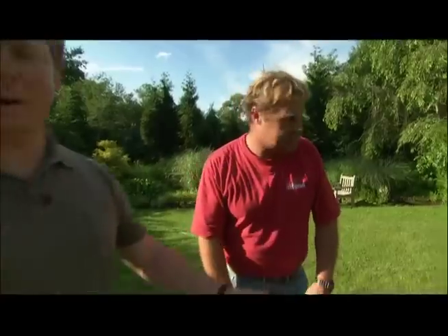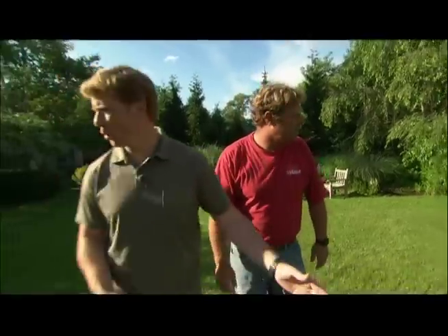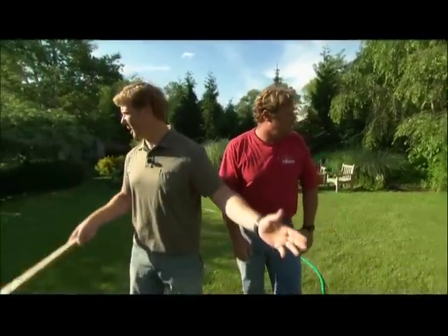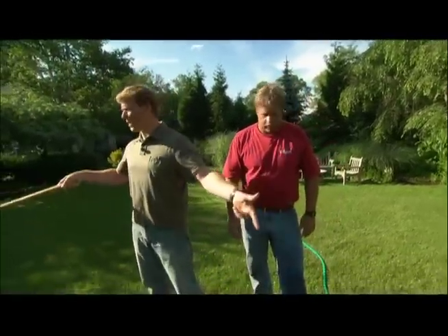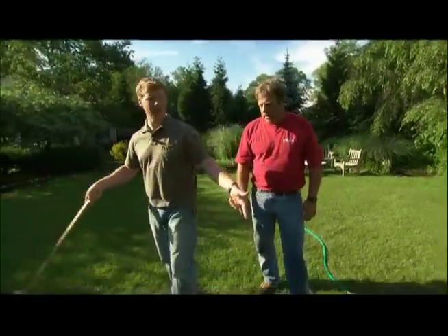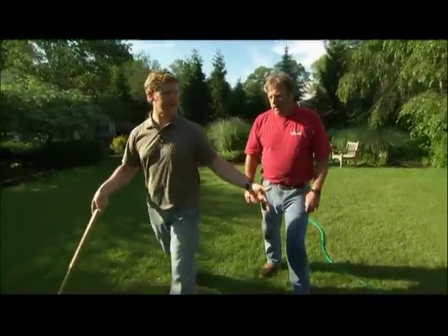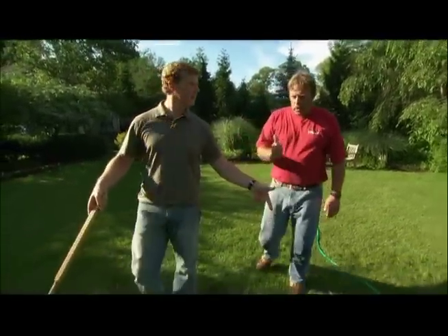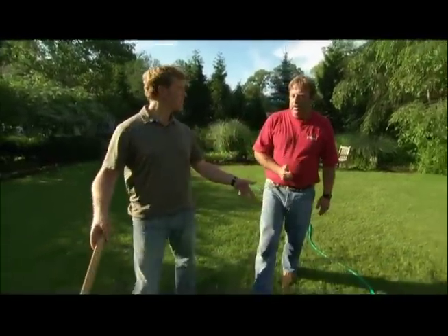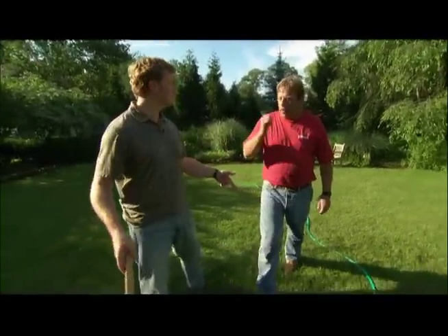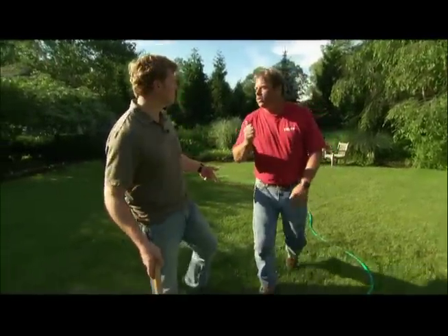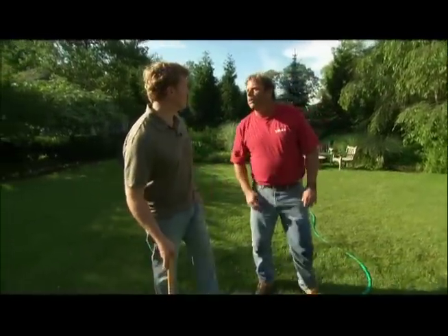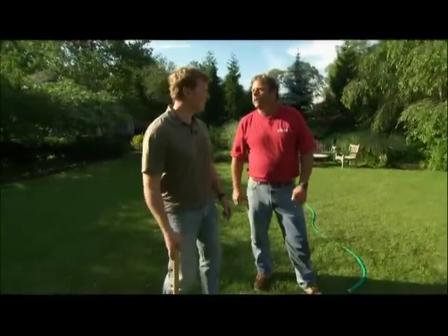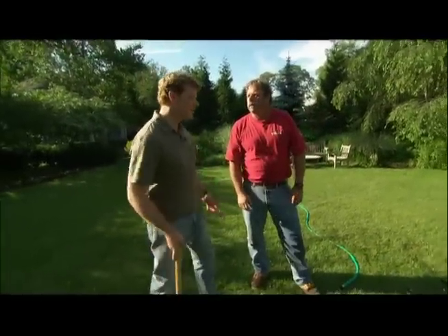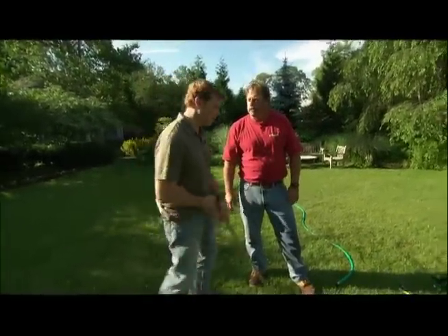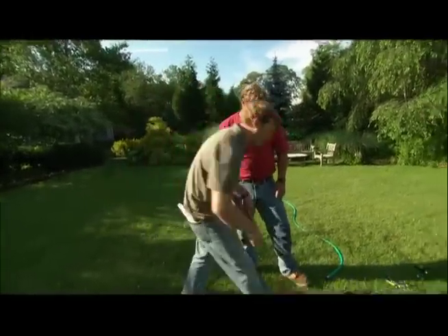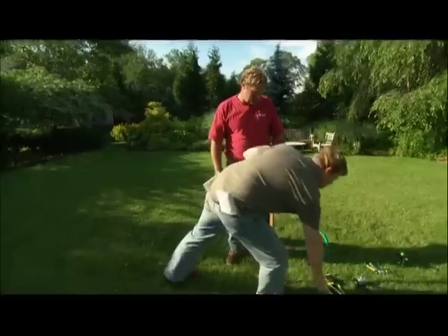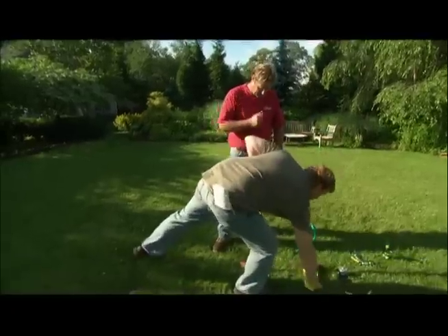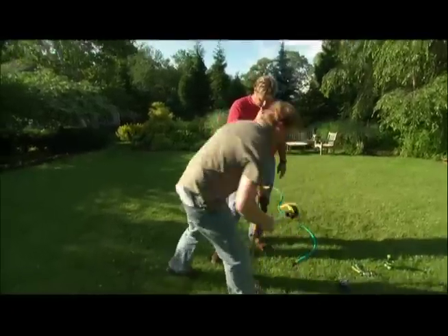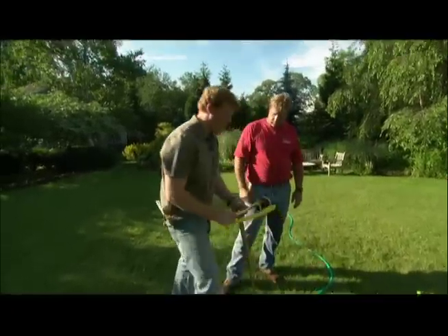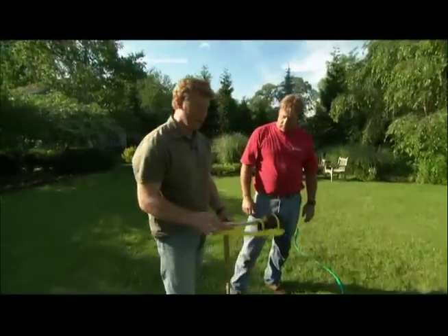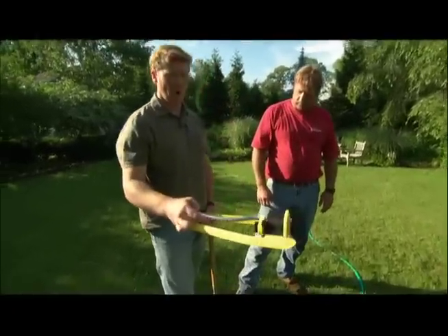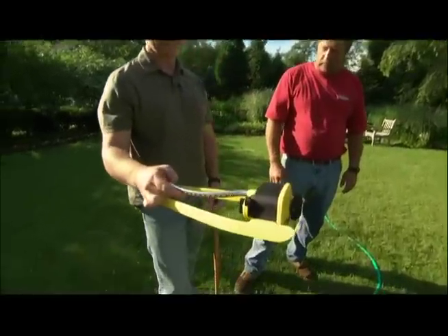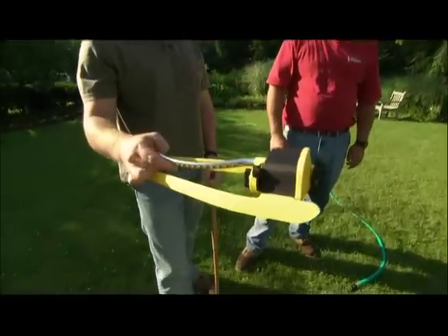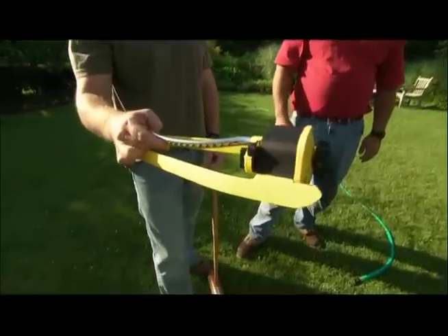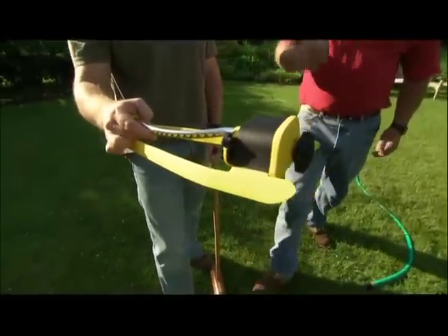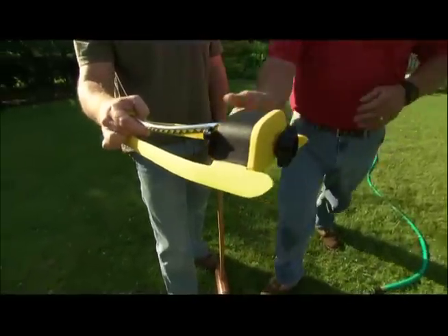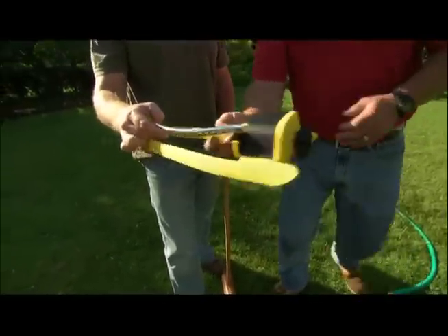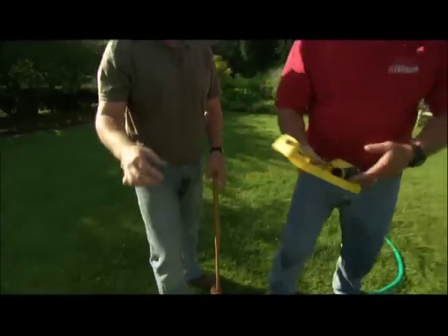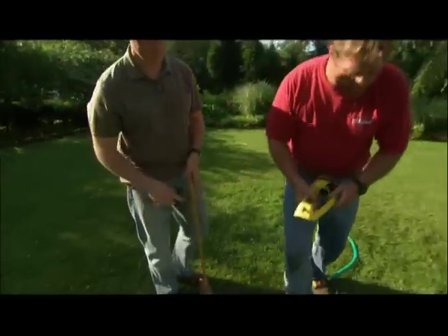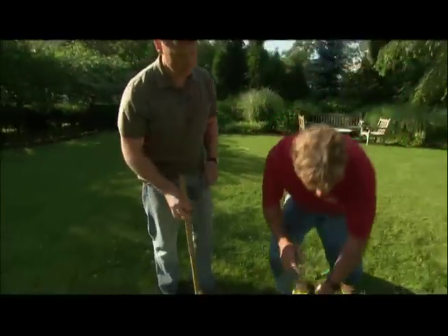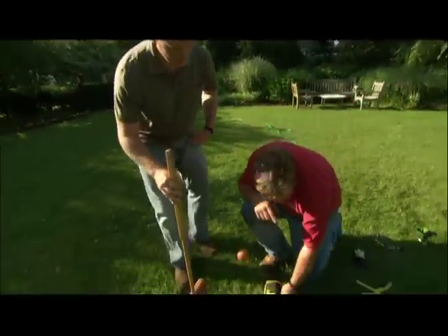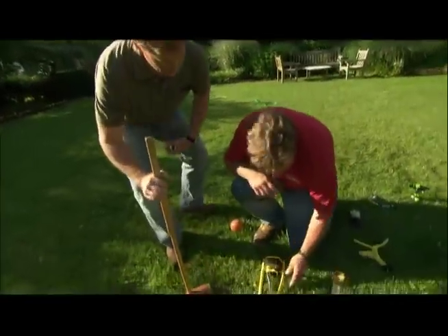What do you recommend for our lawn right here? My rule of thumb is one inch of water a week. But how do you know when one inch of water has come out of your sprinkler? You measure the water coming out using a rain gauge.